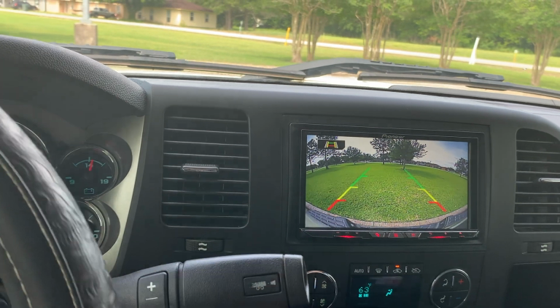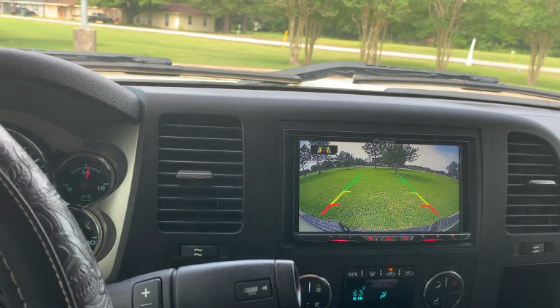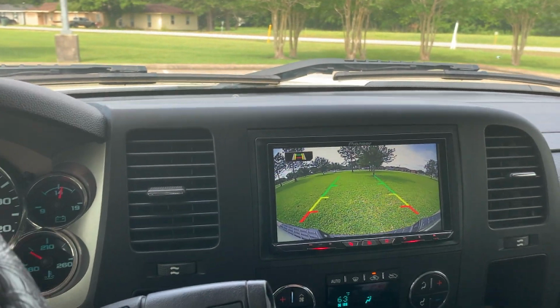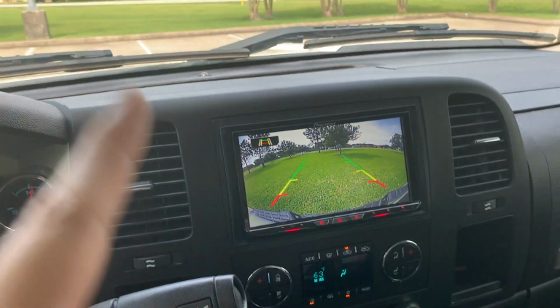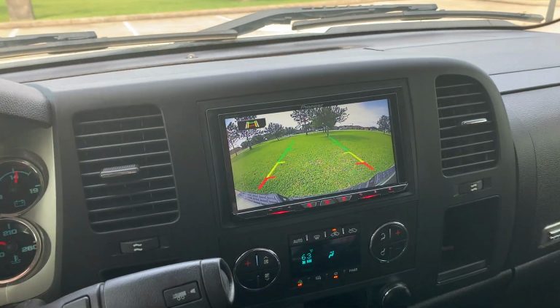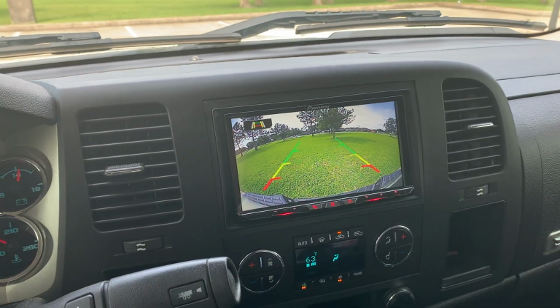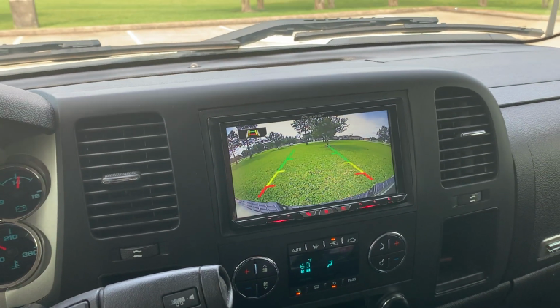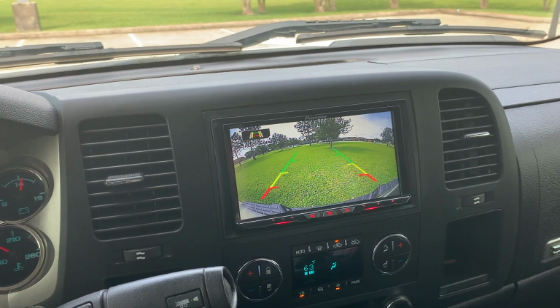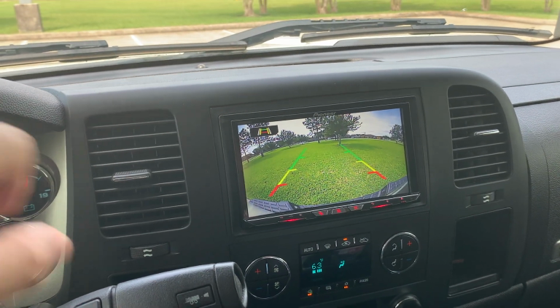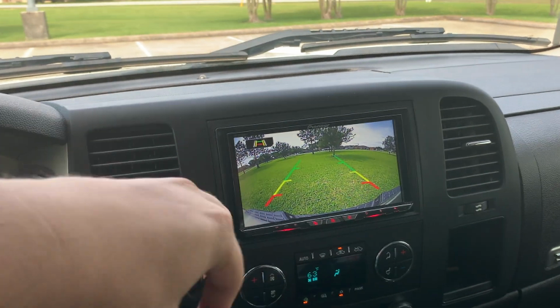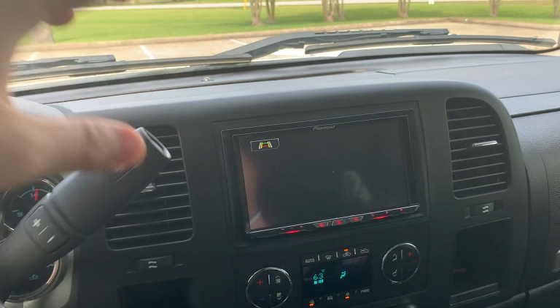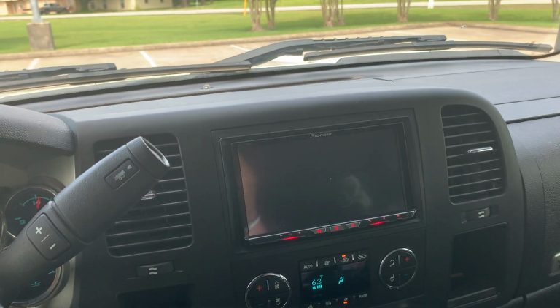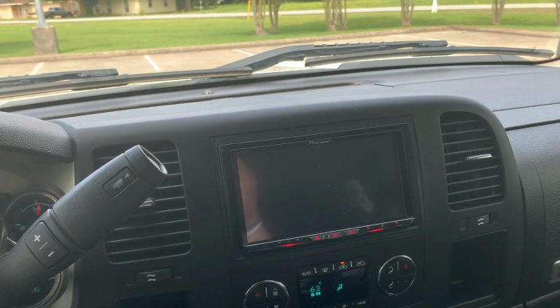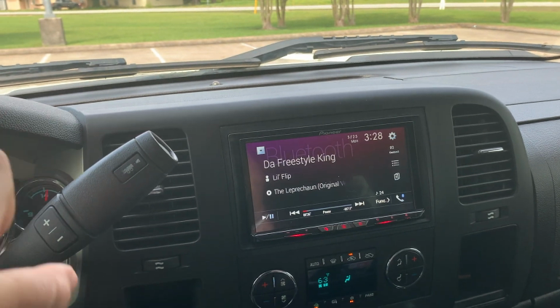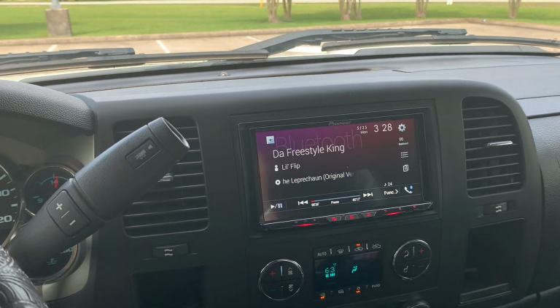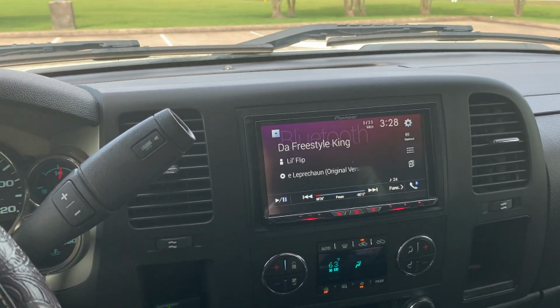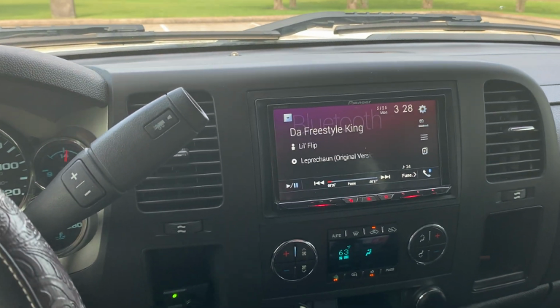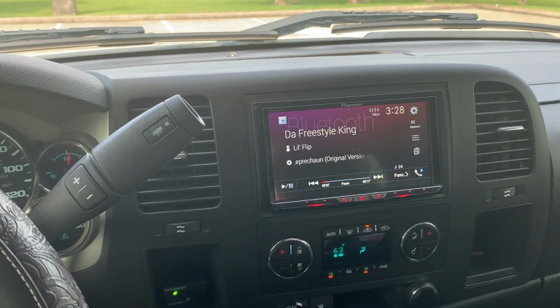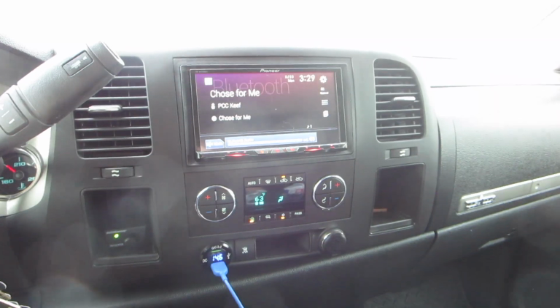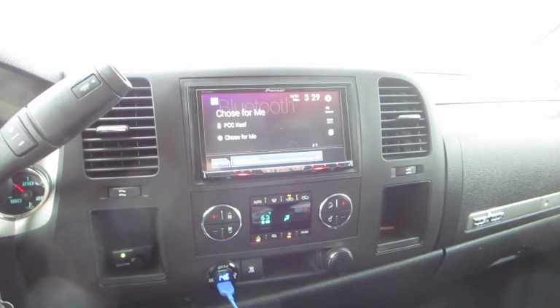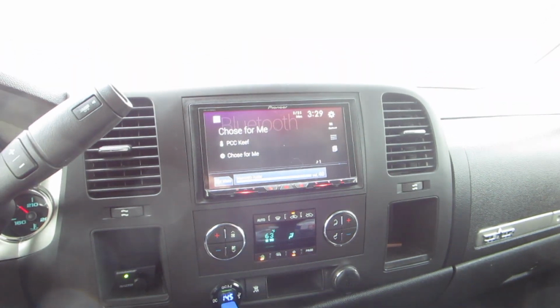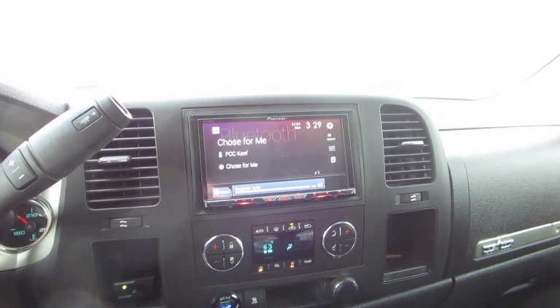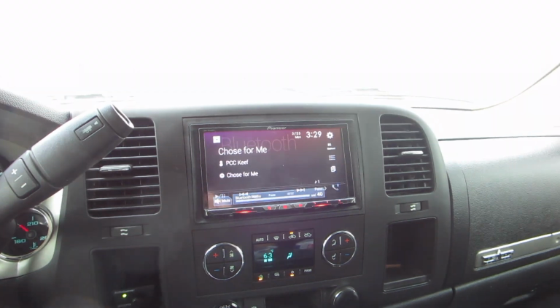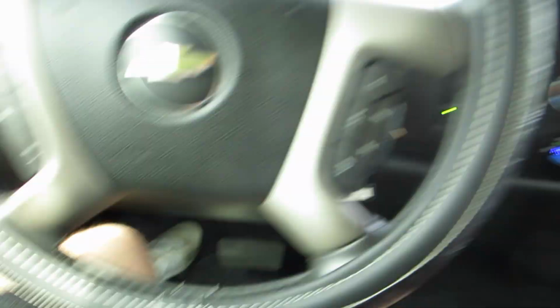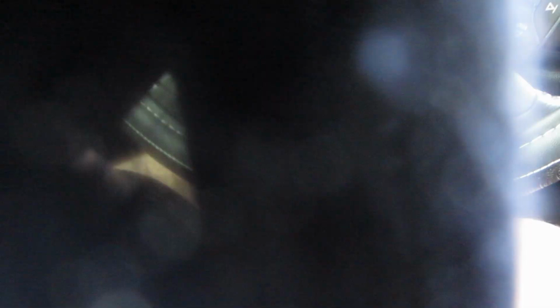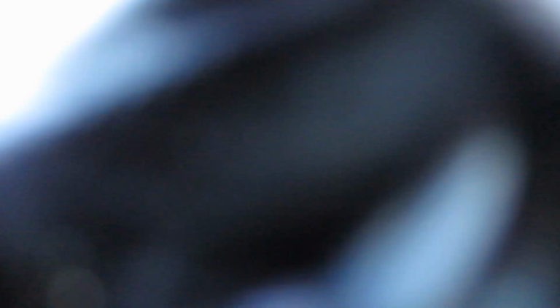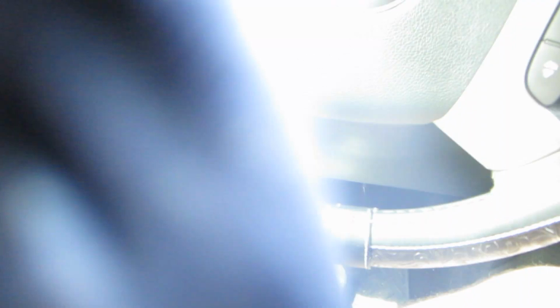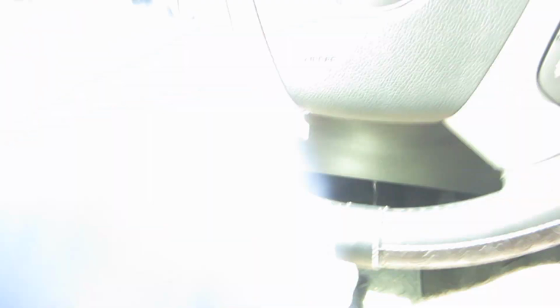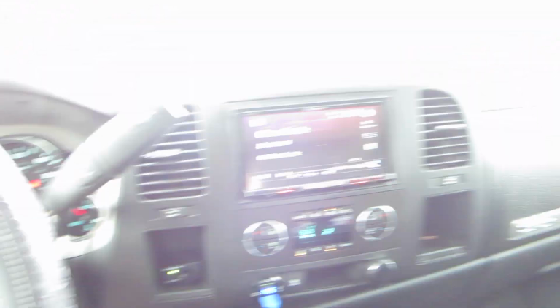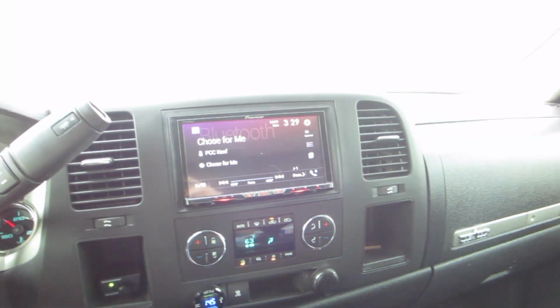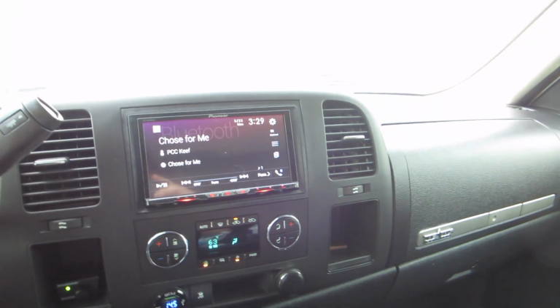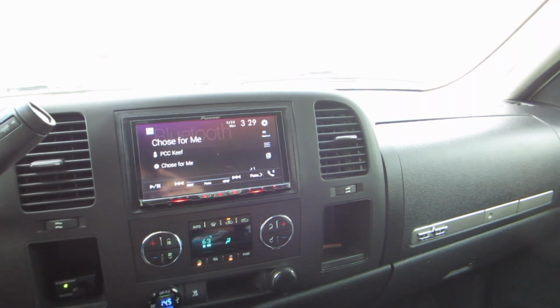I'm gonna switch cameras so I can play music on my phone and record at the same time. Let me clean this camera real quick. Alright, we're gonna start off with something light.